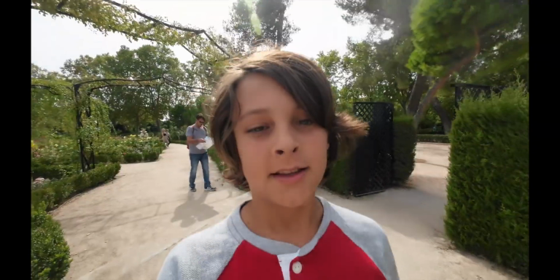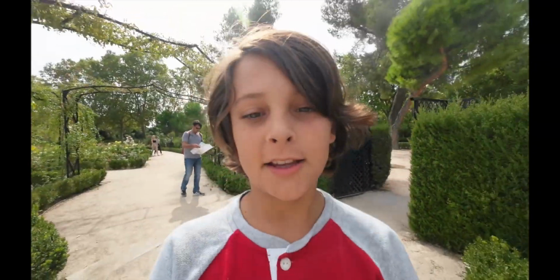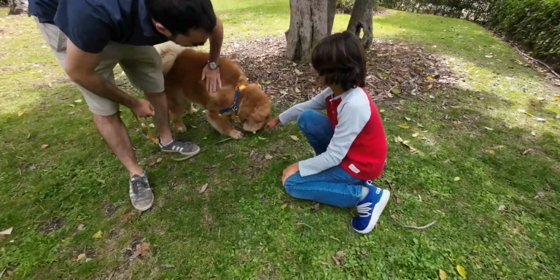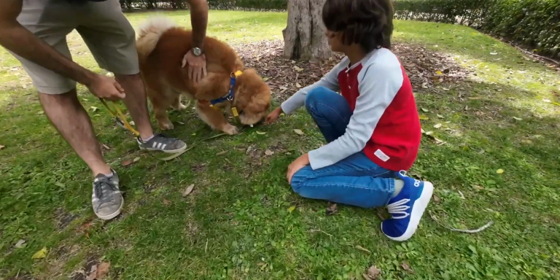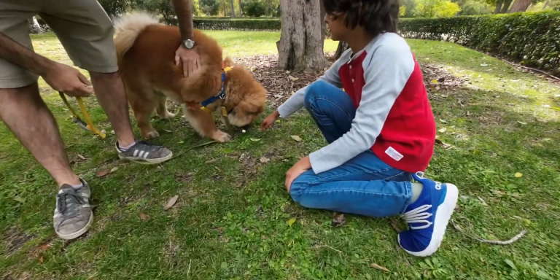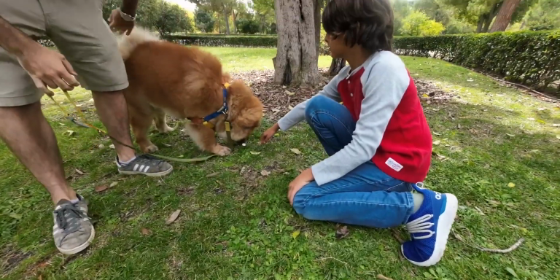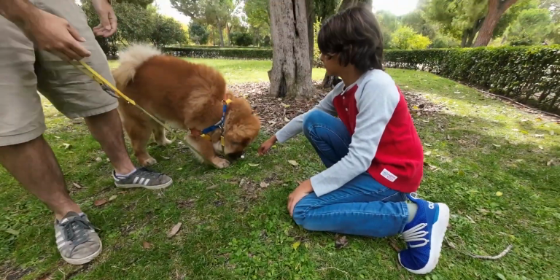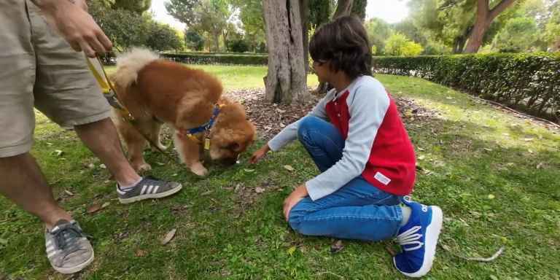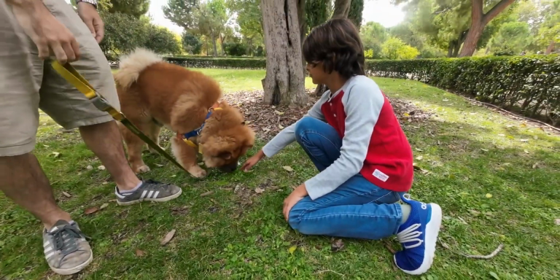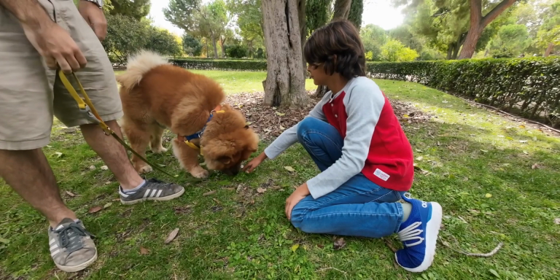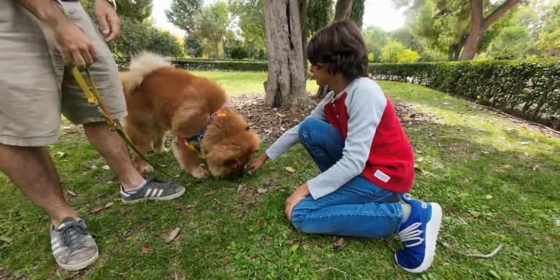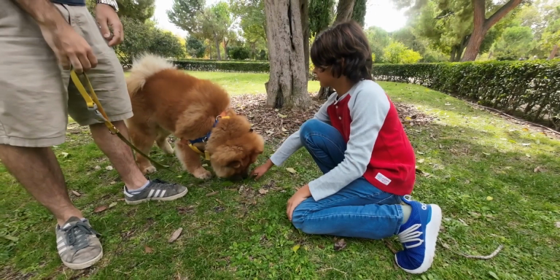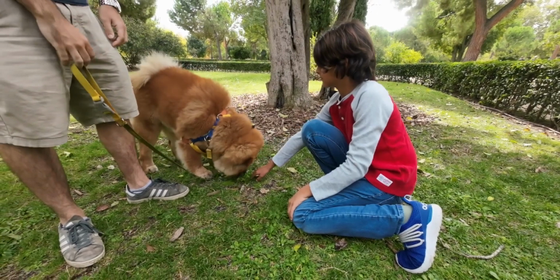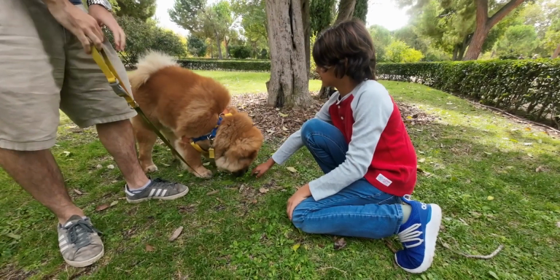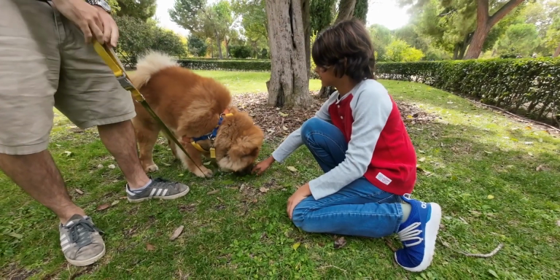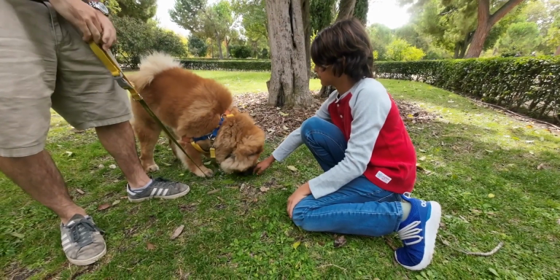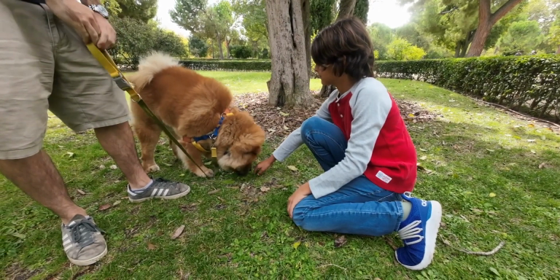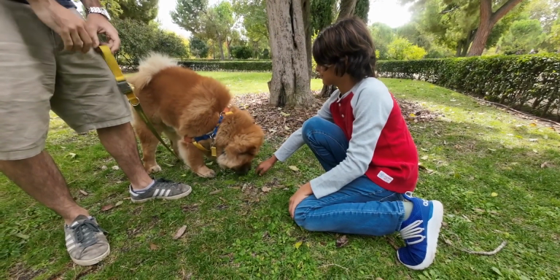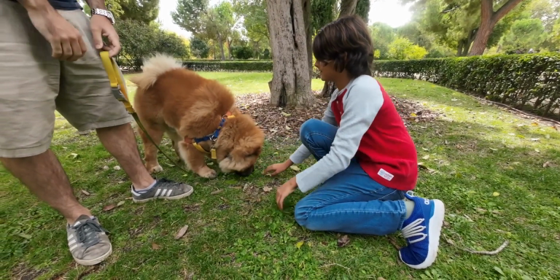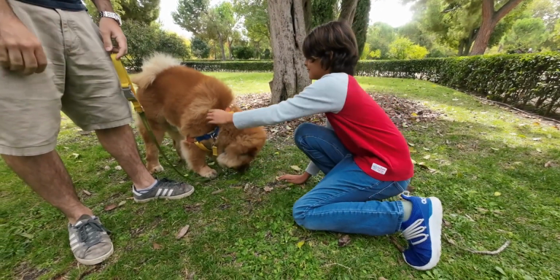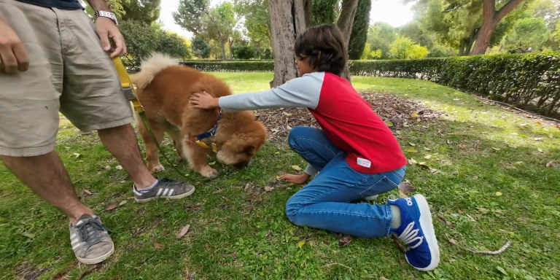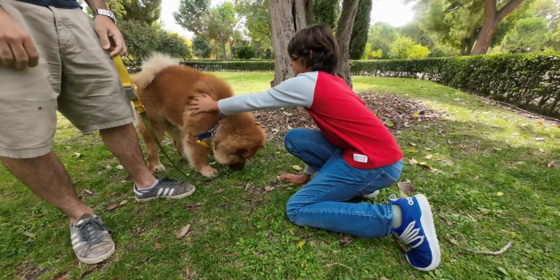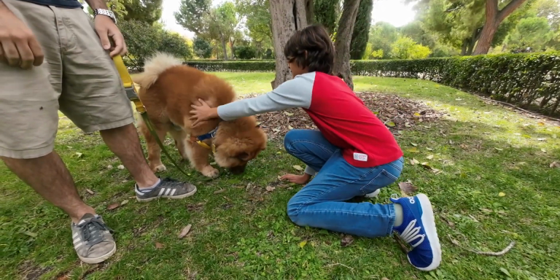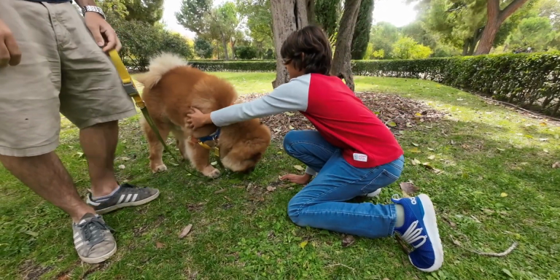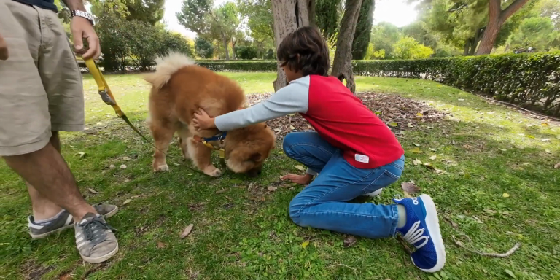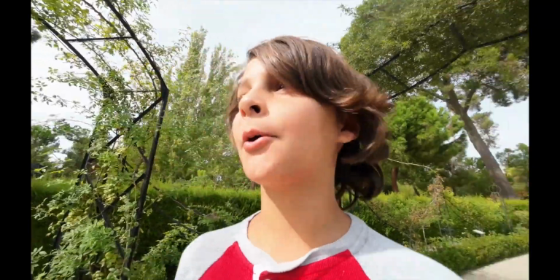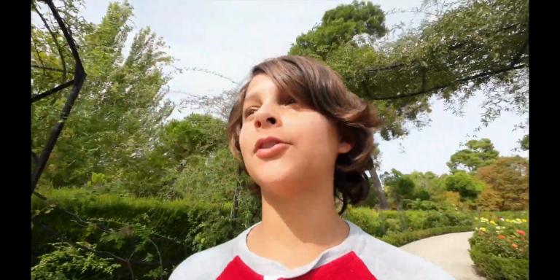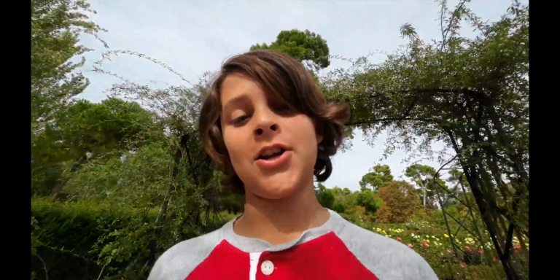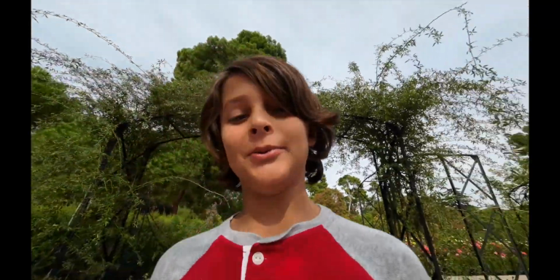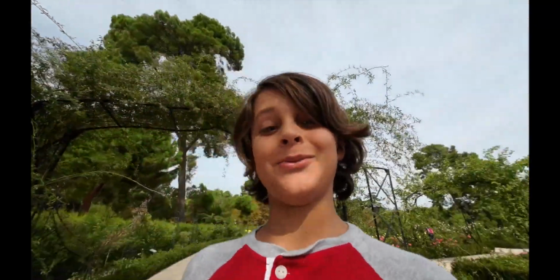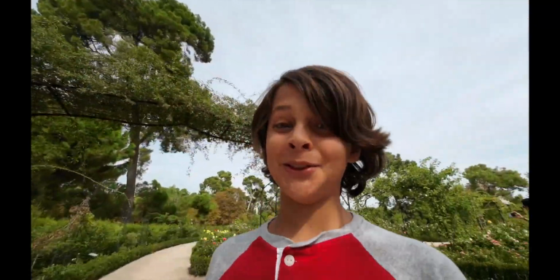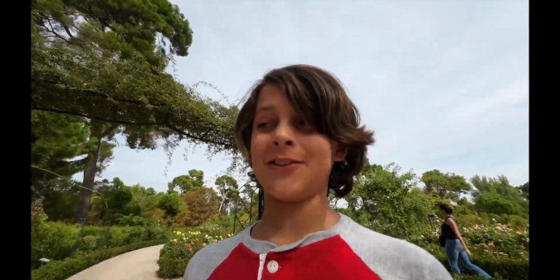We met a cute little puppy named Cosmos. He was an awesome little dog. His breed is a chow chow, which actually has a purple tongue — which is pretty awesome!